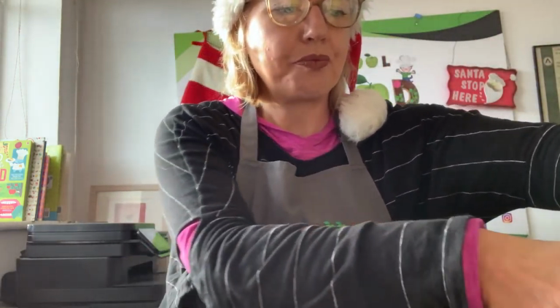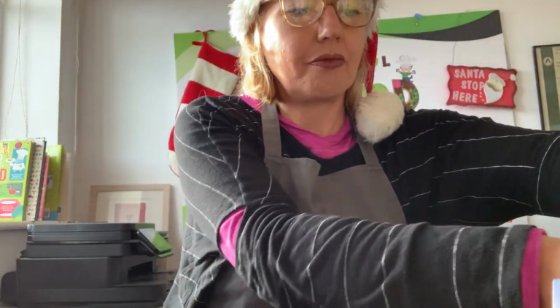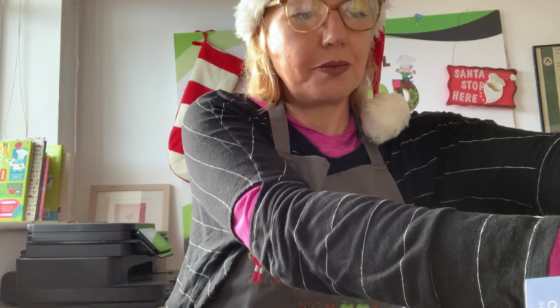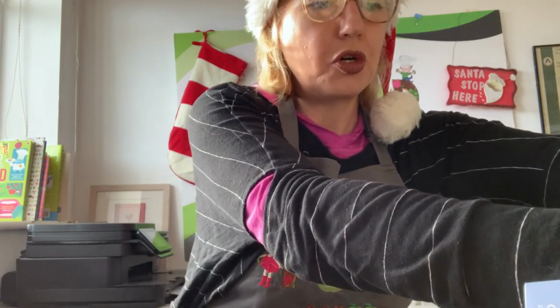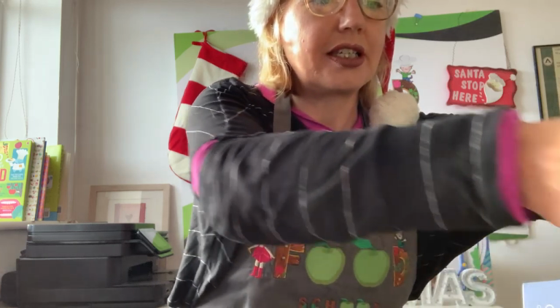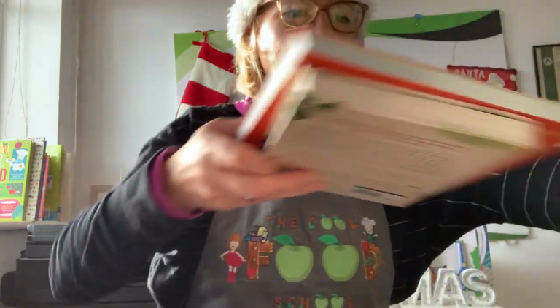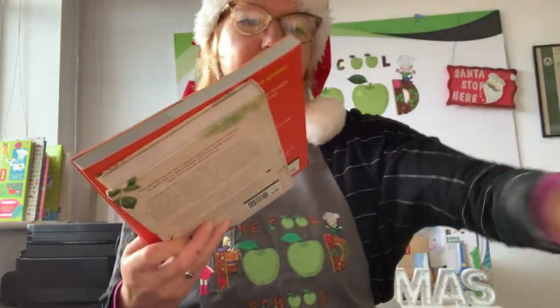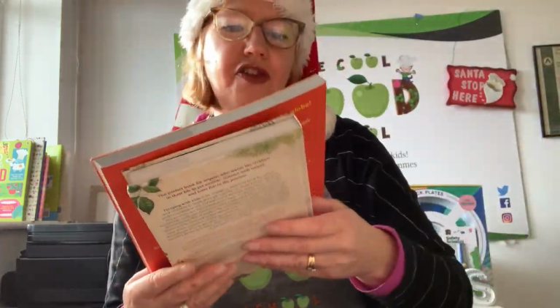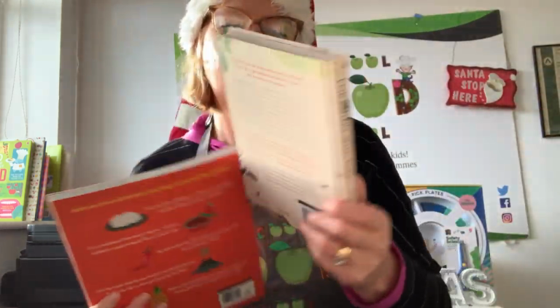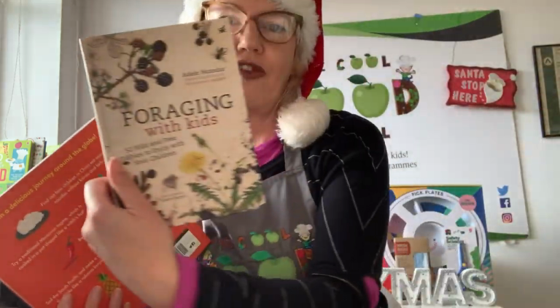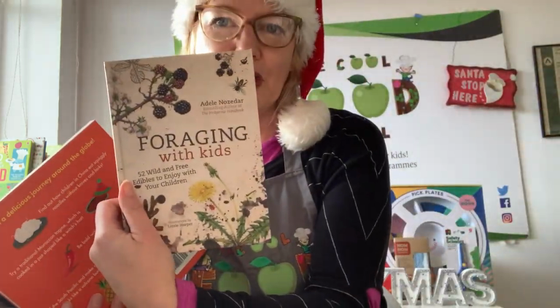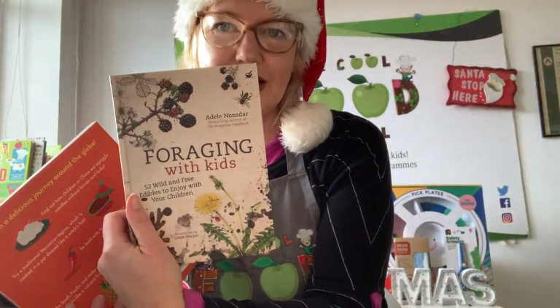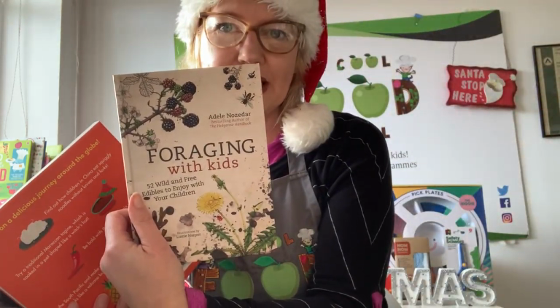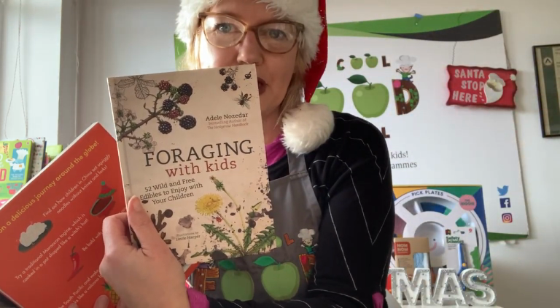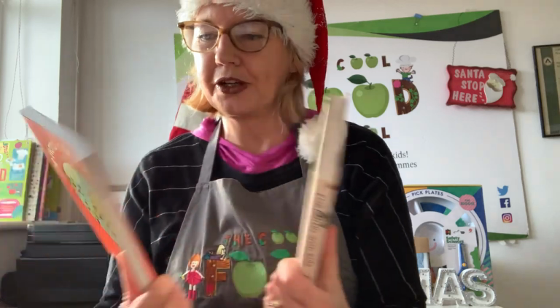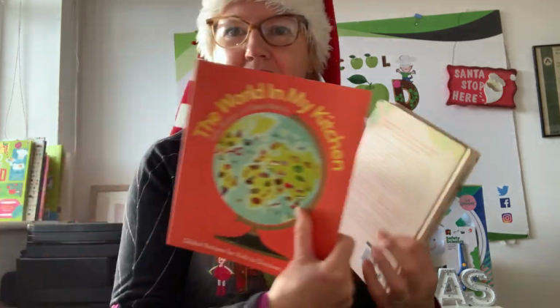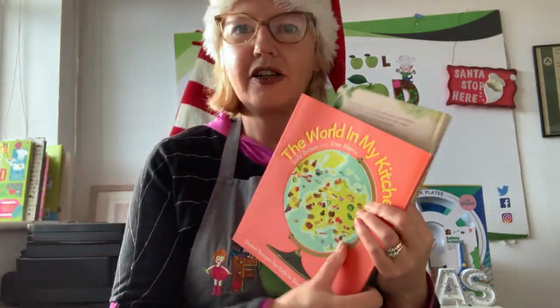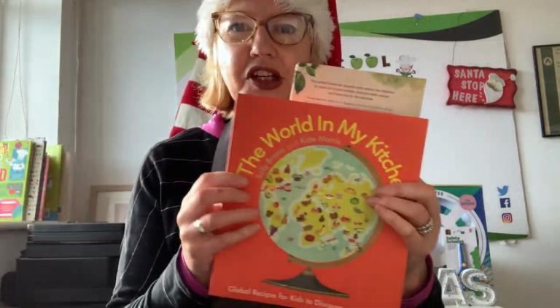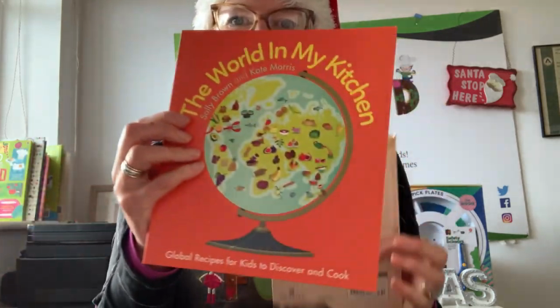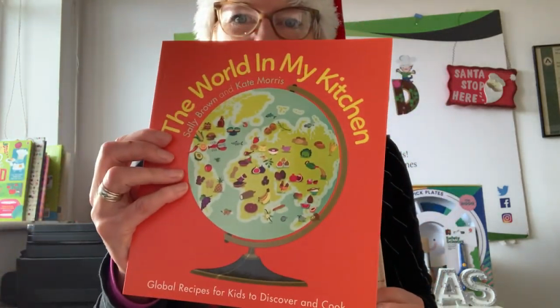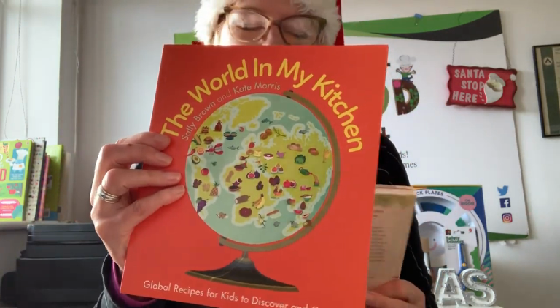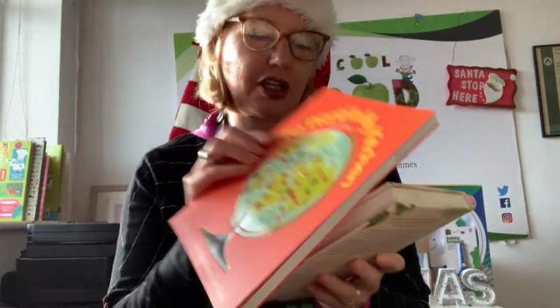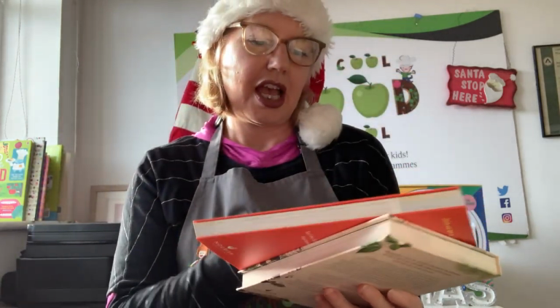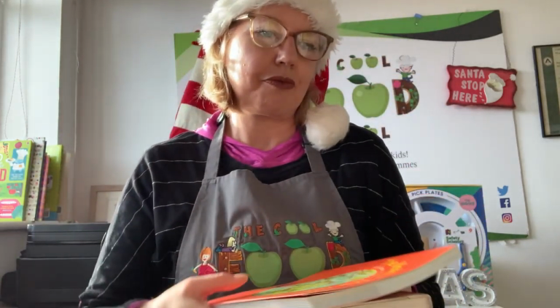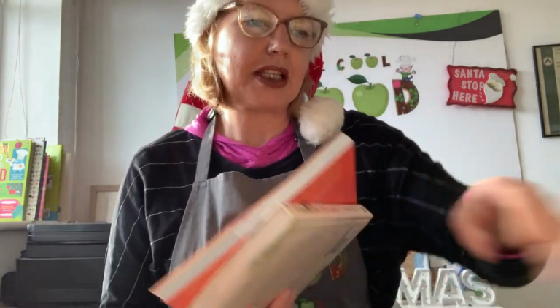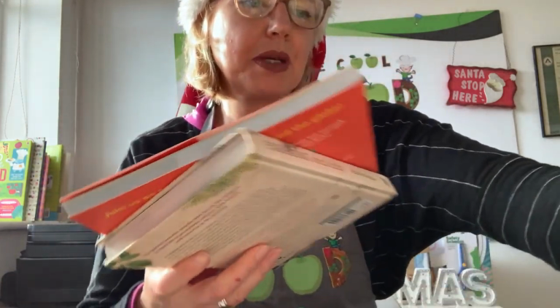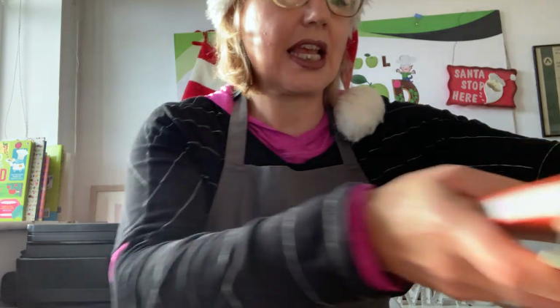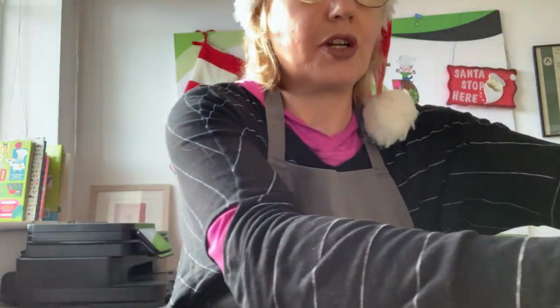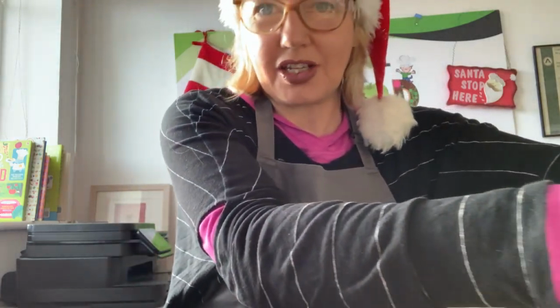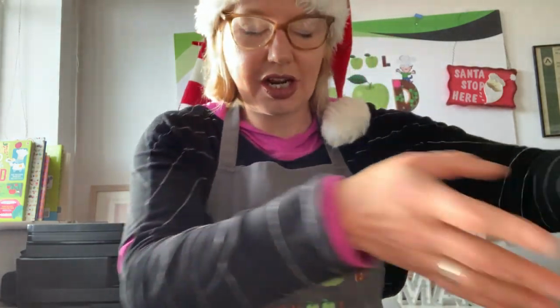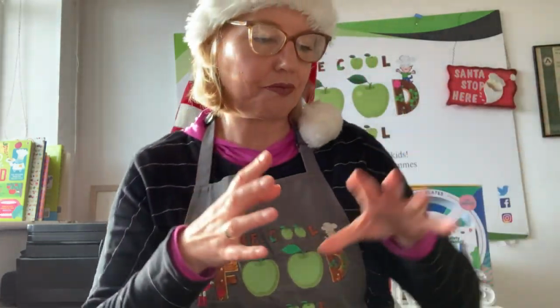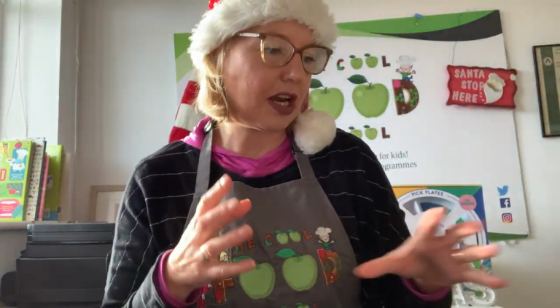In terms of books, I have Foraging with Kids, which is really popular, and there's a lovely cookbook called The World in My Kitchen, developed by the CBeebies World in My Kitchen team.